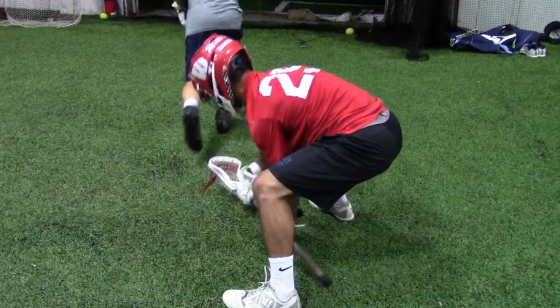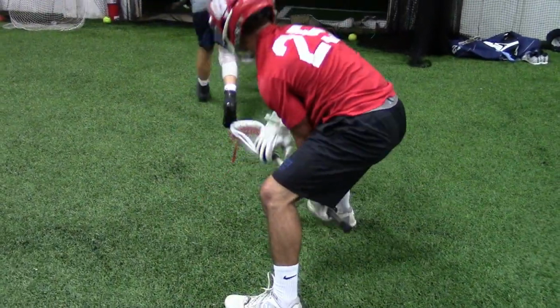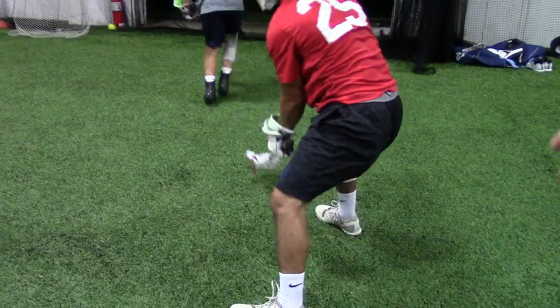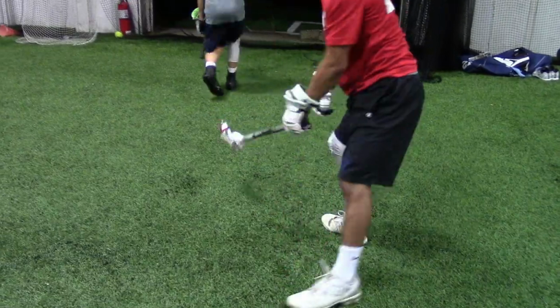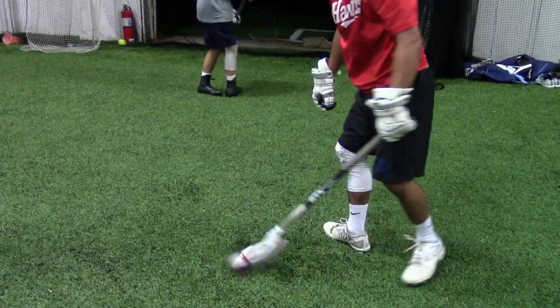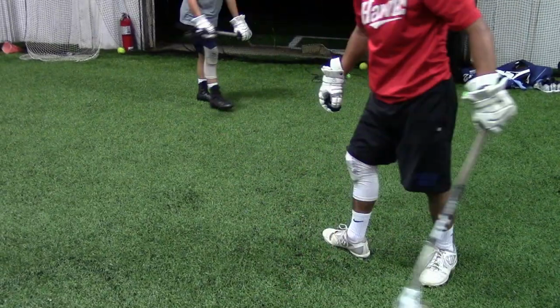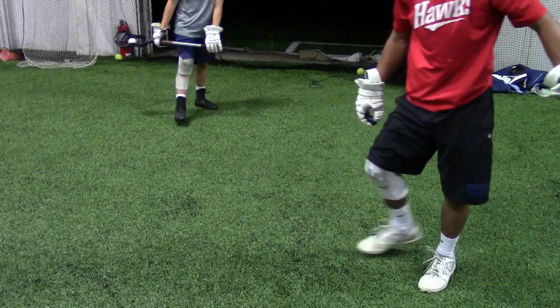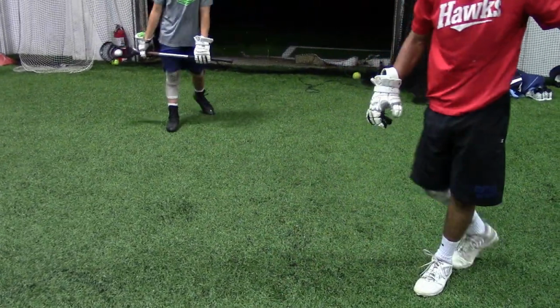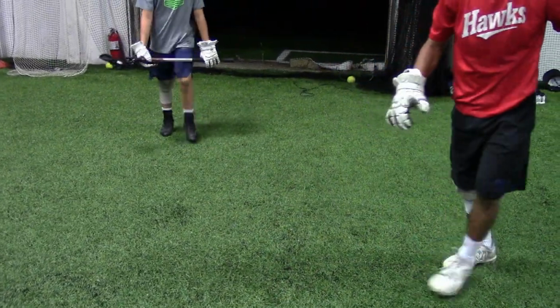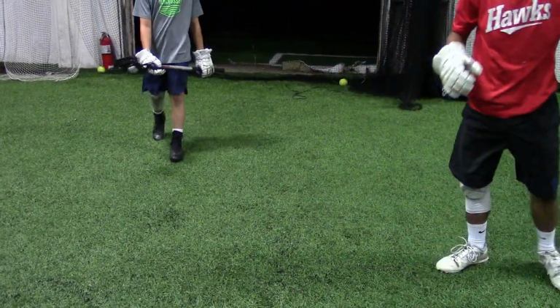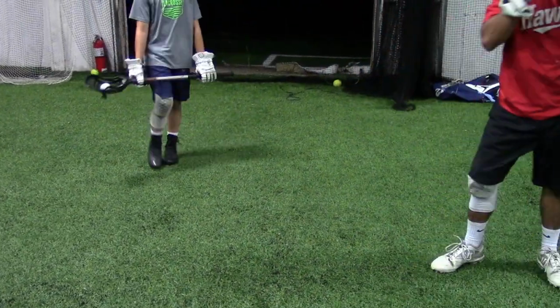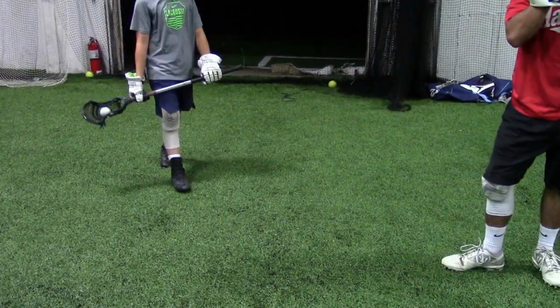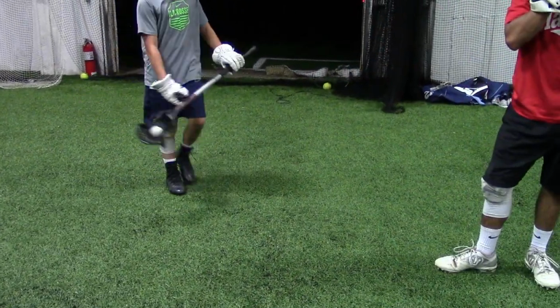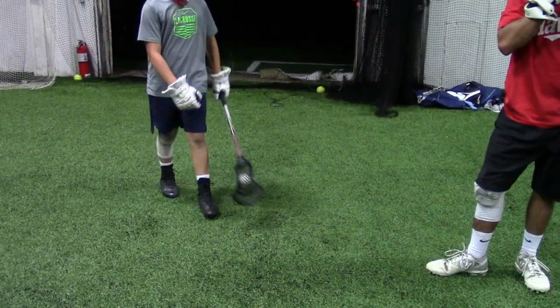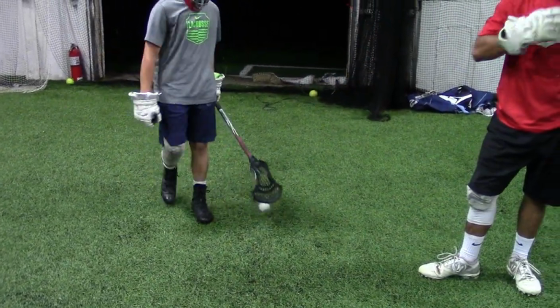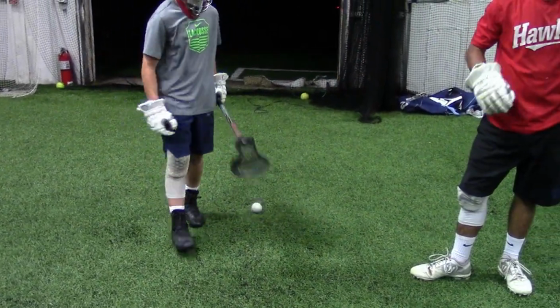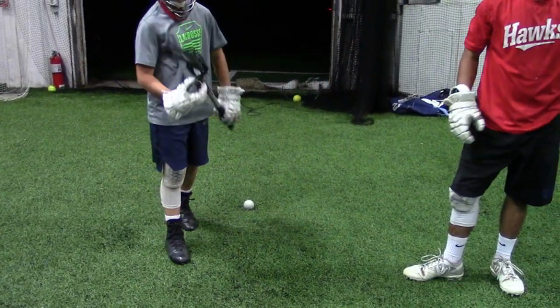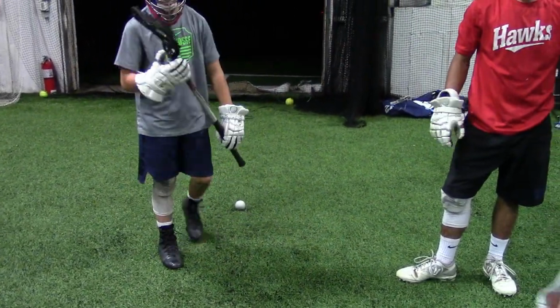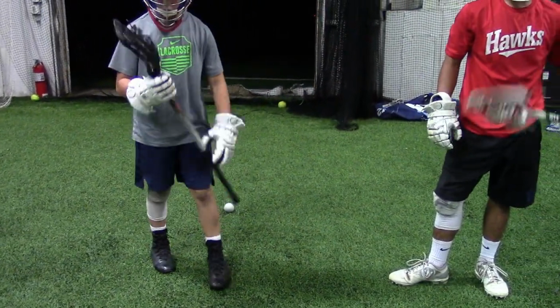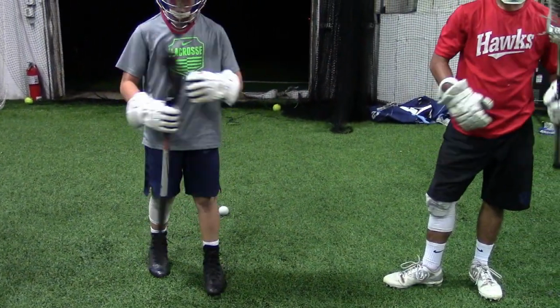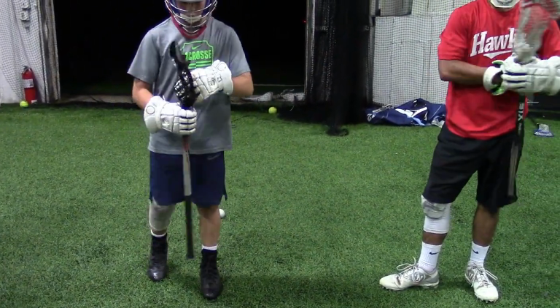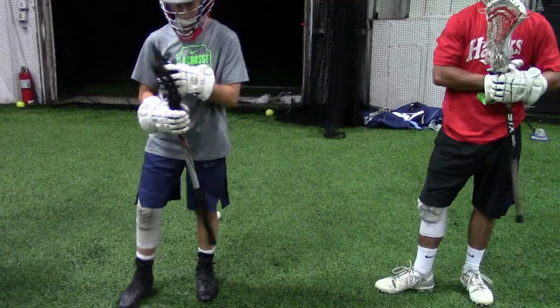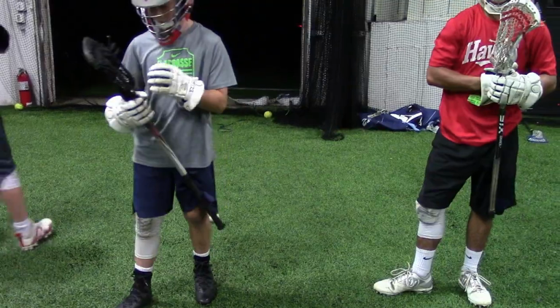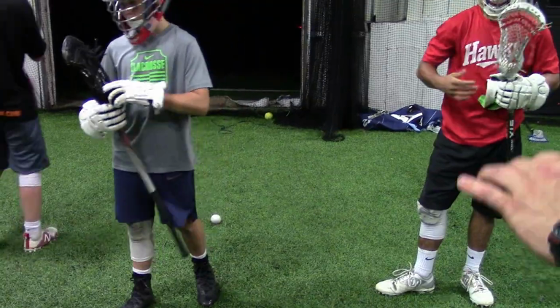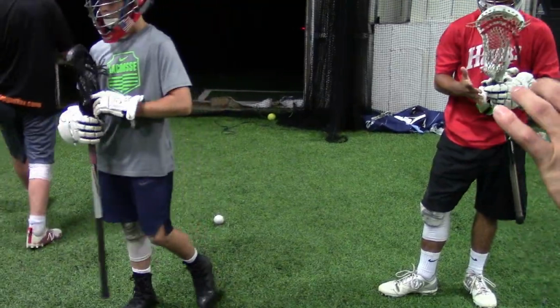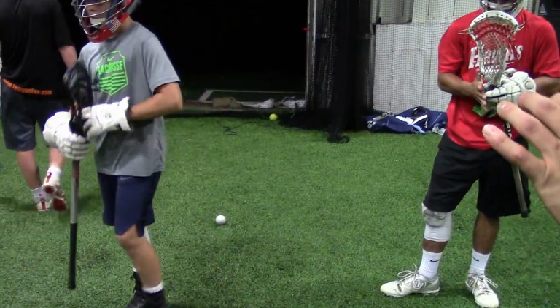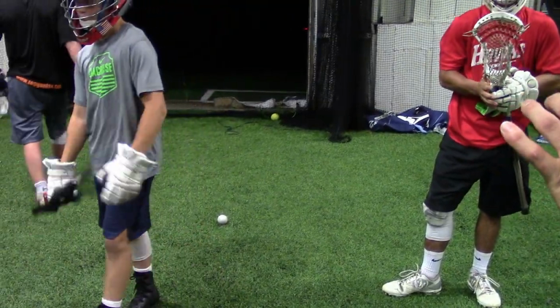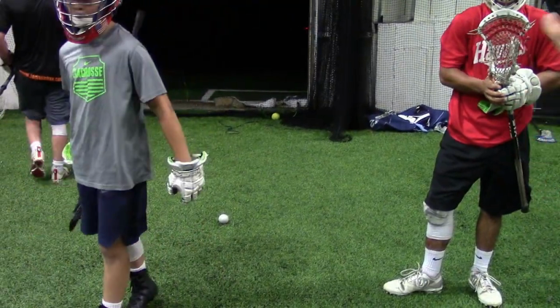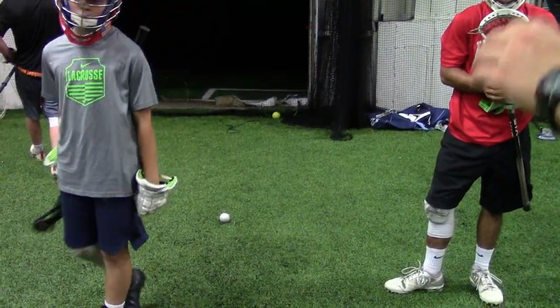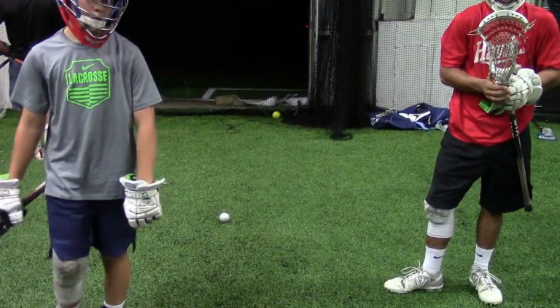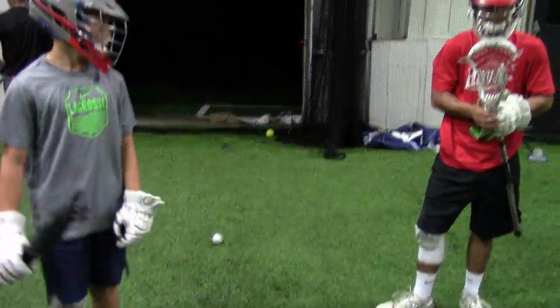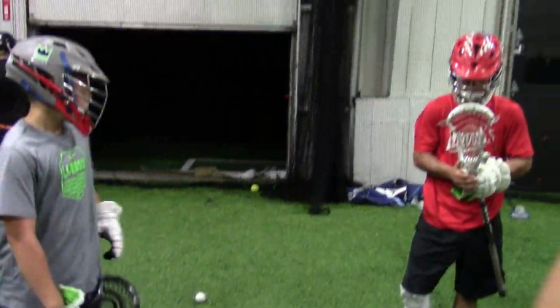Yo, you drifted back with your hands. If you're gonna float, come up a tiny bit if anything — but you never want to pull back, cause then you're further away from the ball.